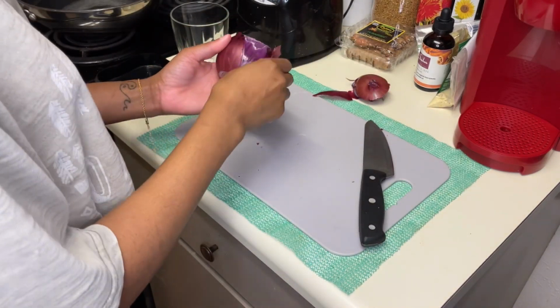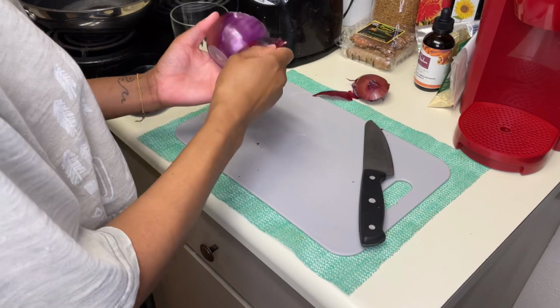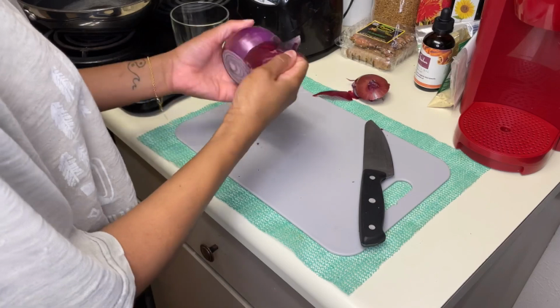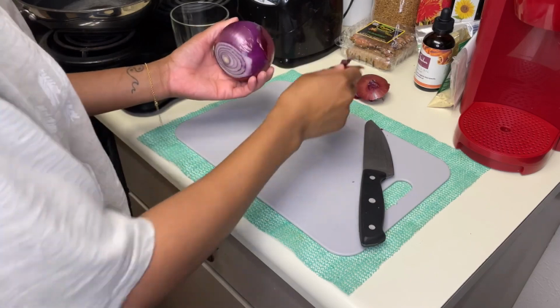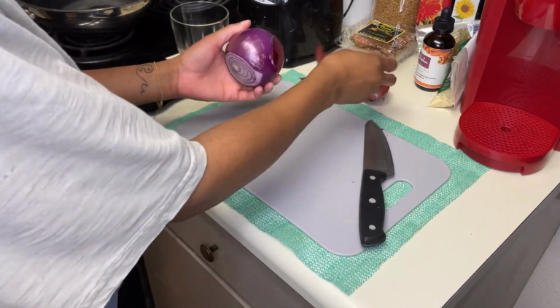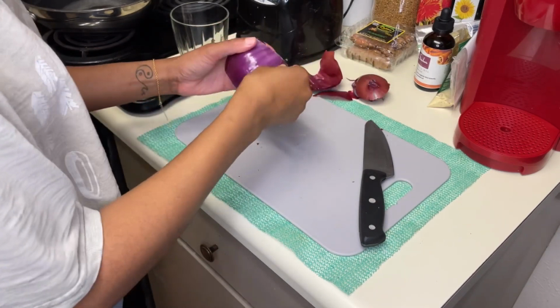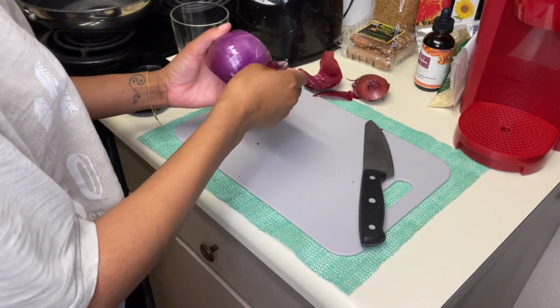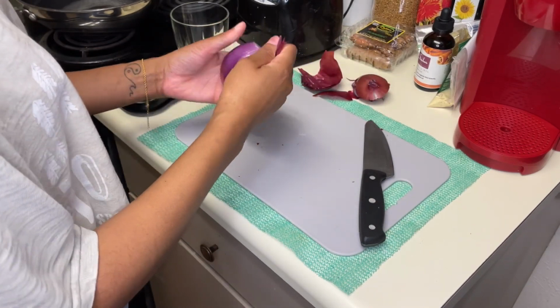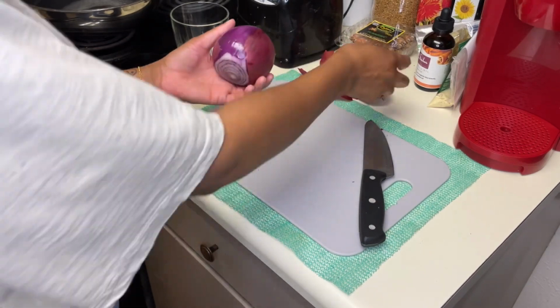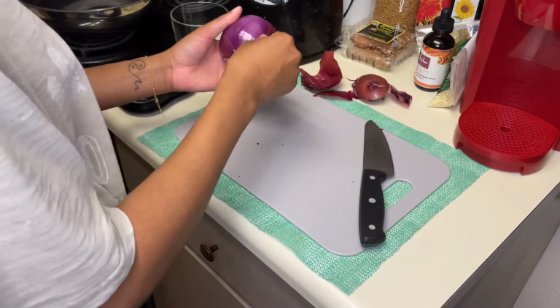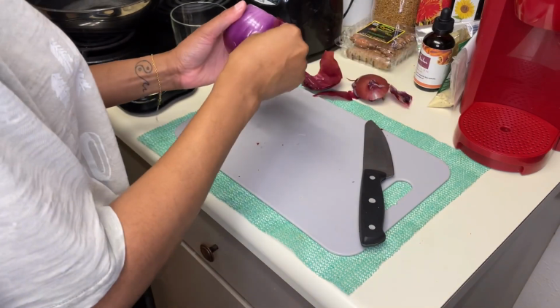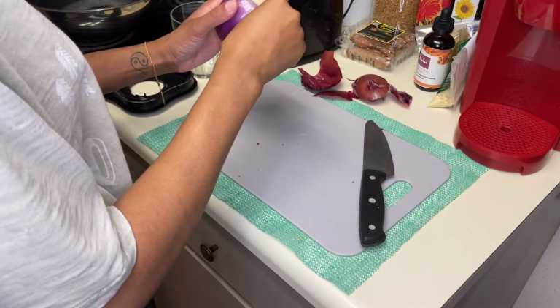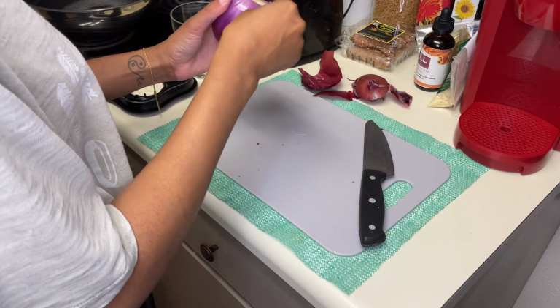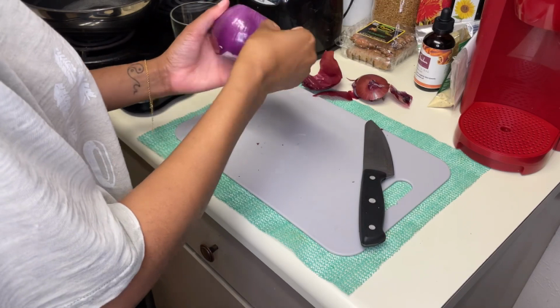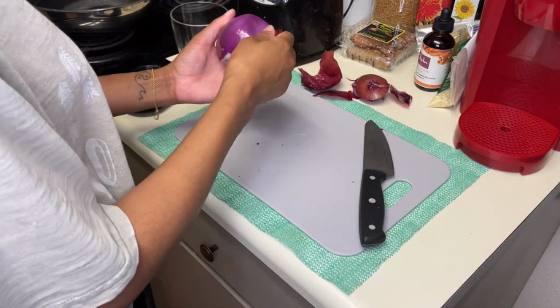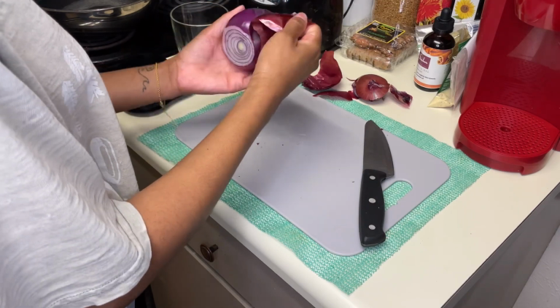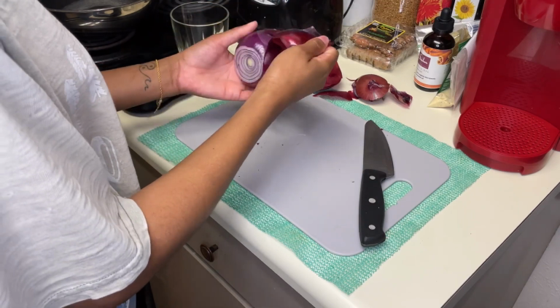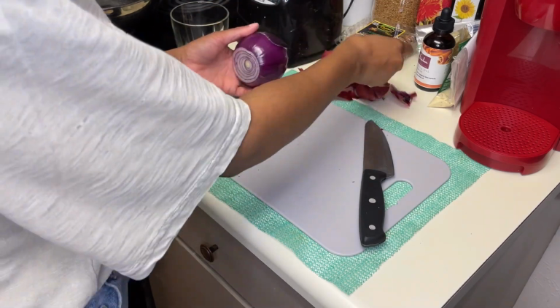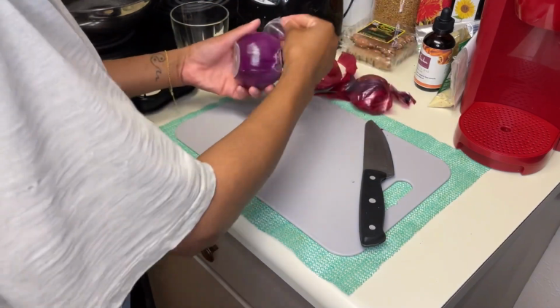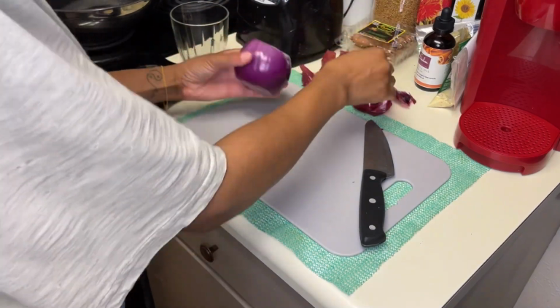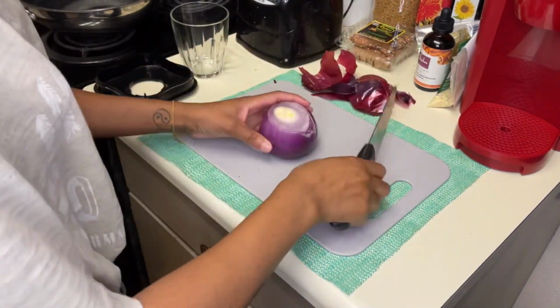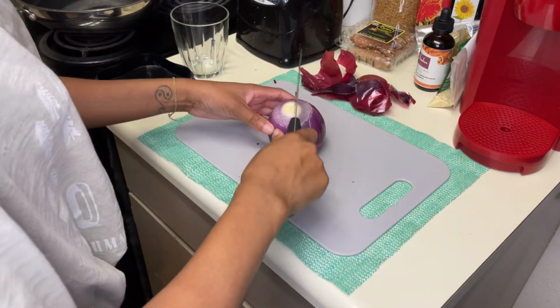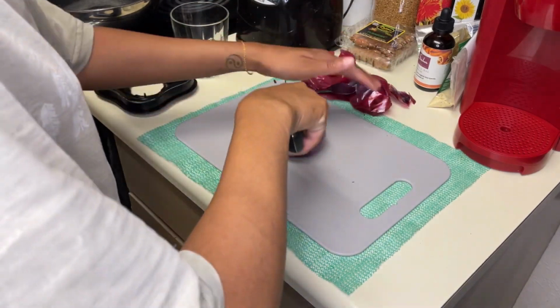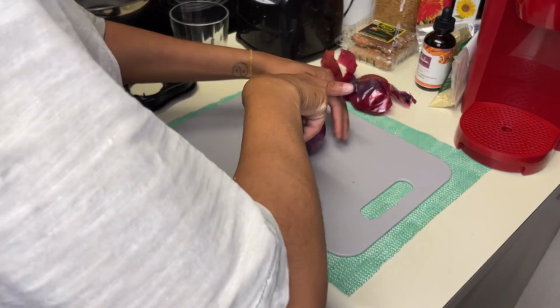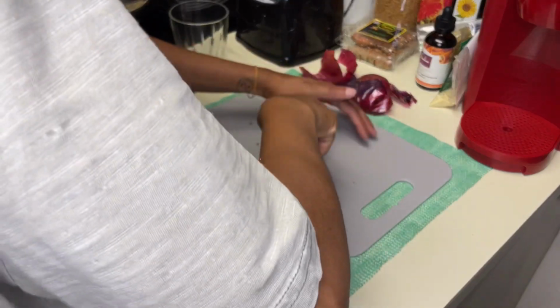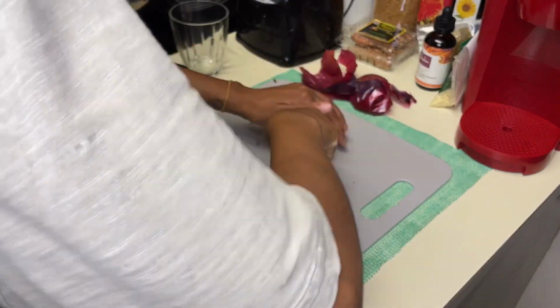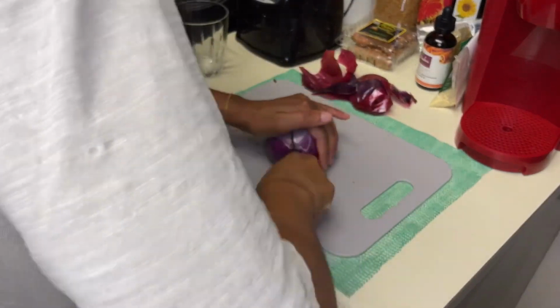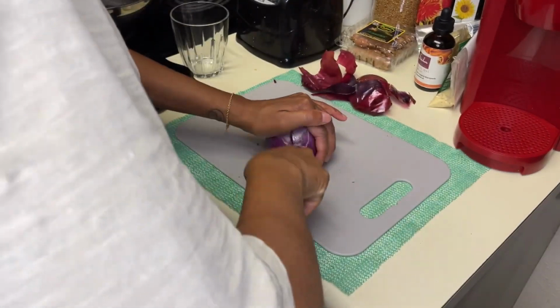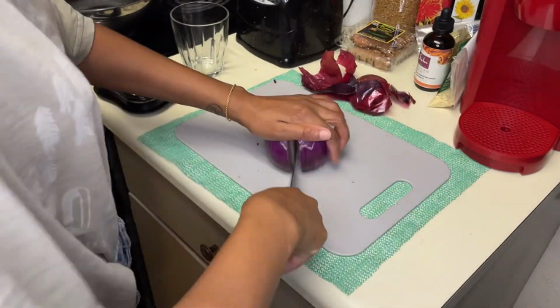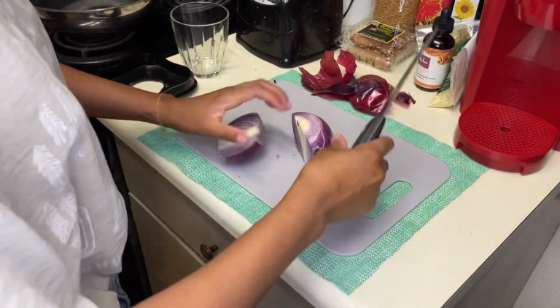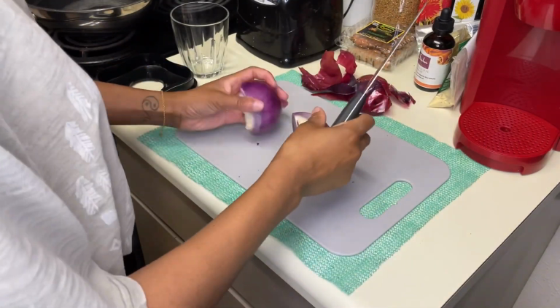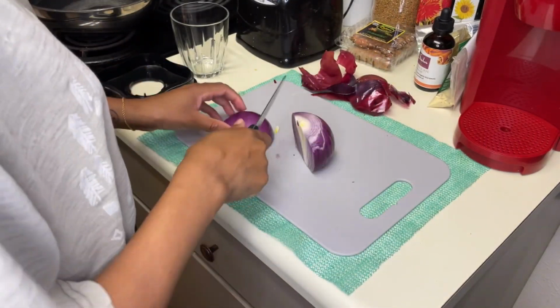I should have kept the peels — use the peels as well. Red onions are best because they're more potent, but any onion will do. I'm going to chop my onion and then put it into my blender.